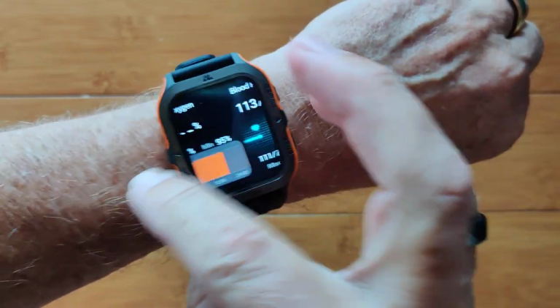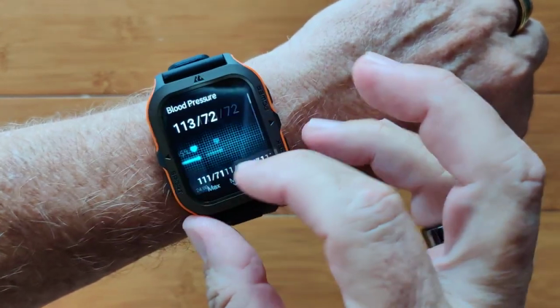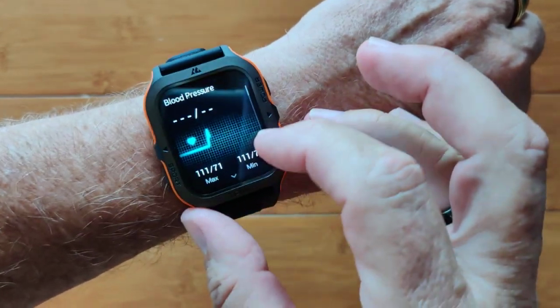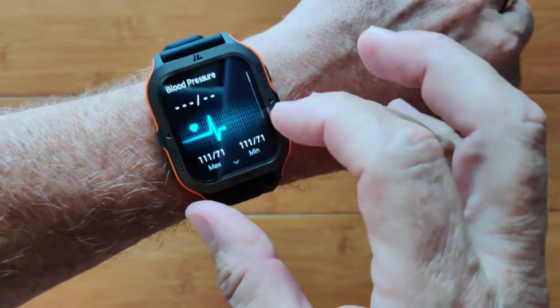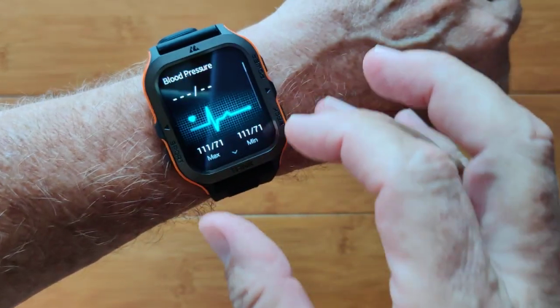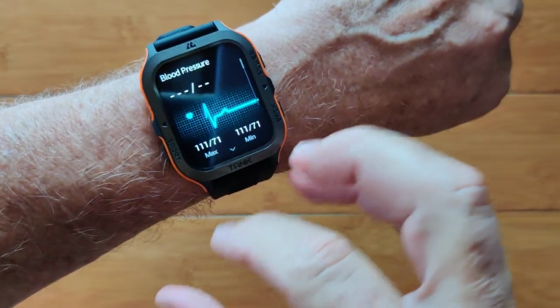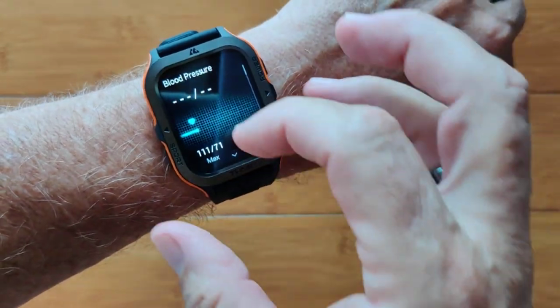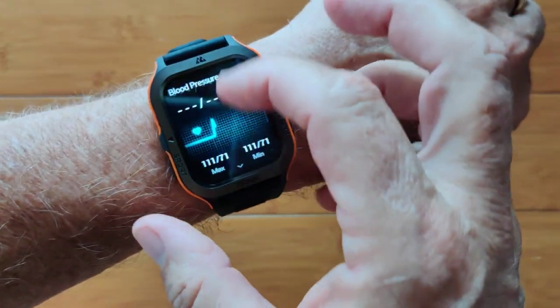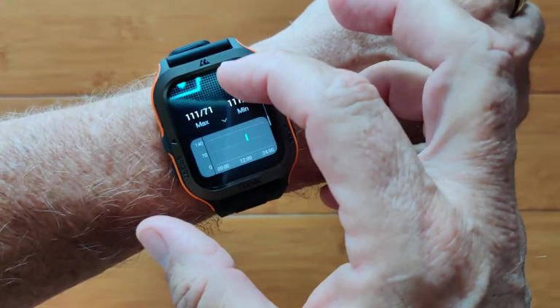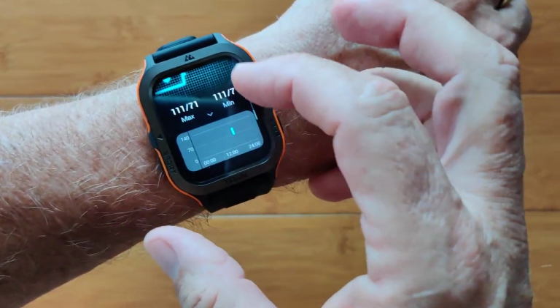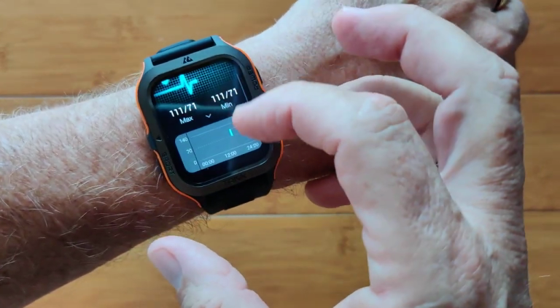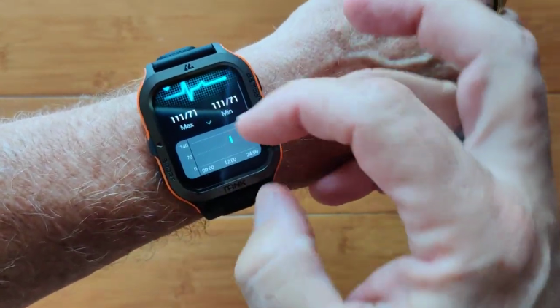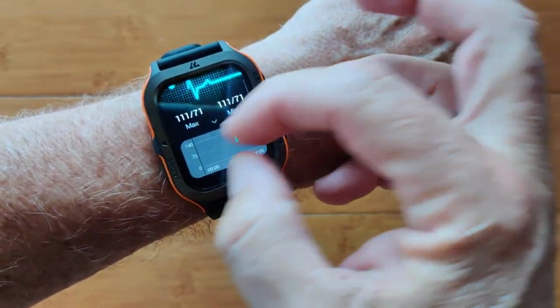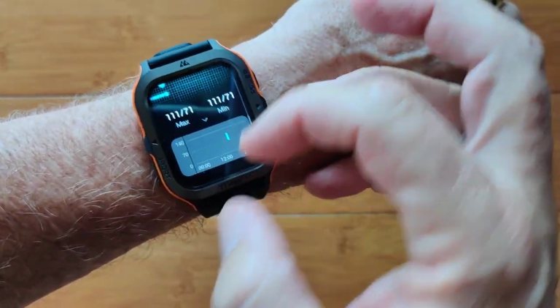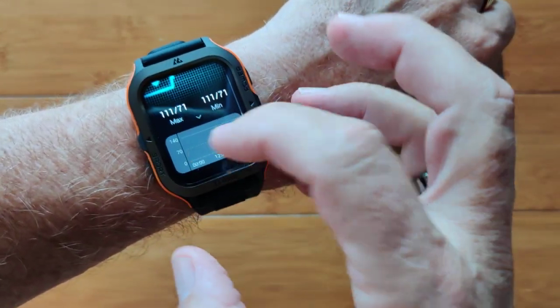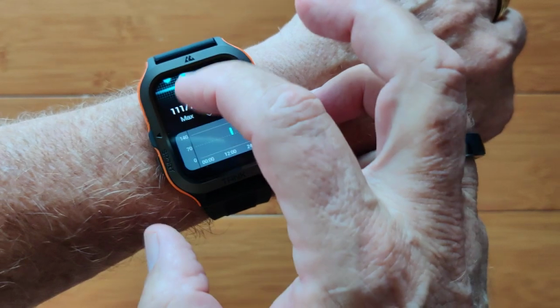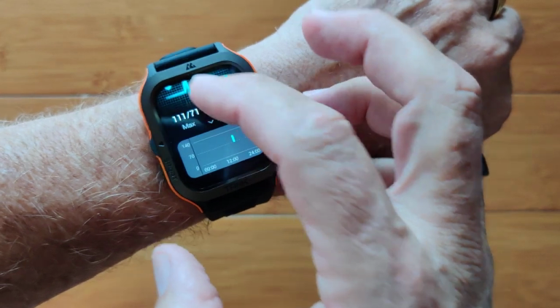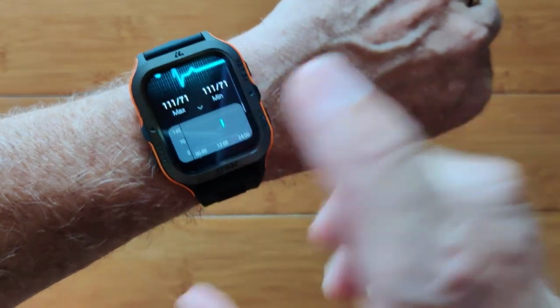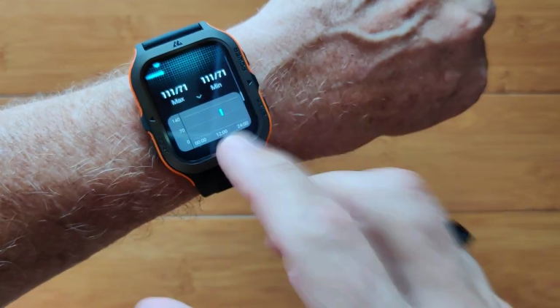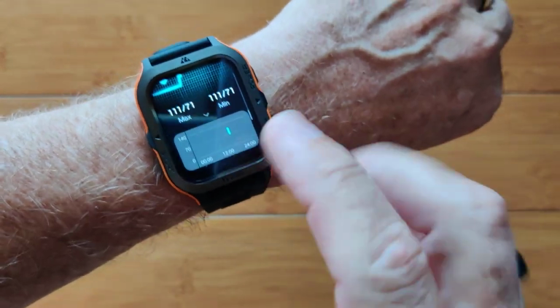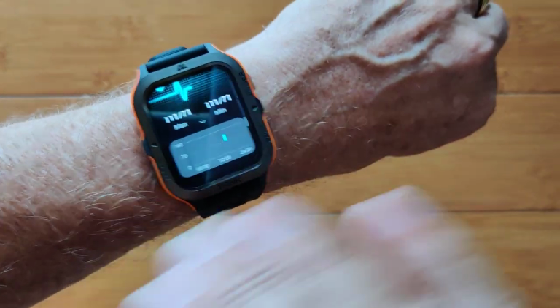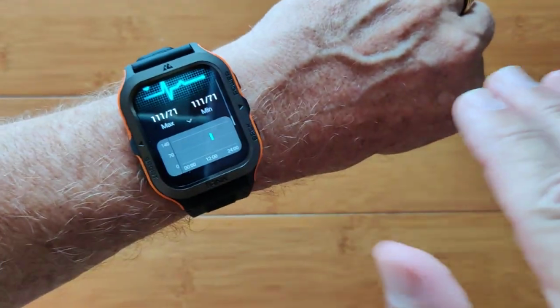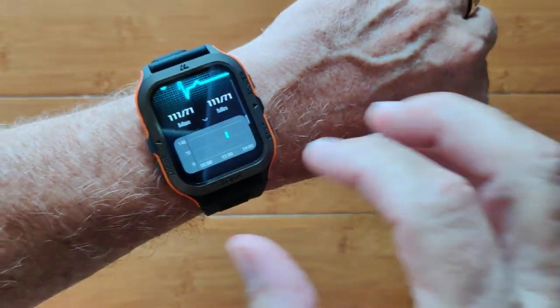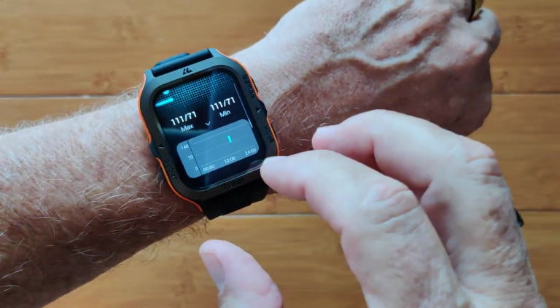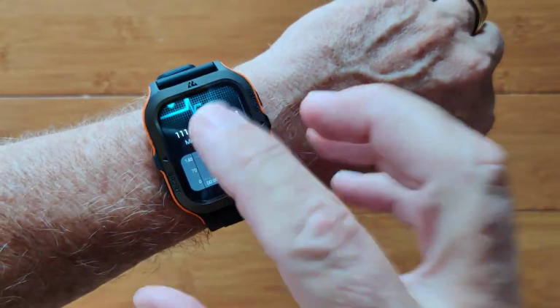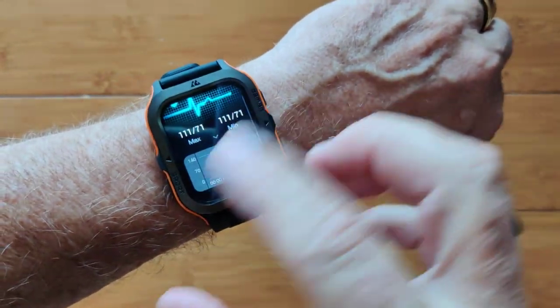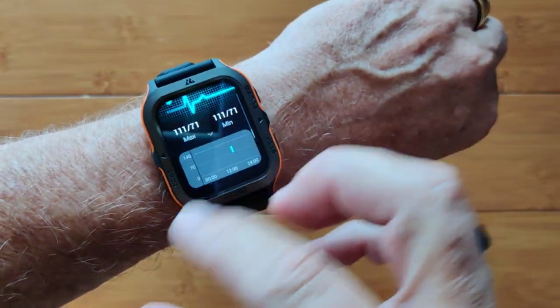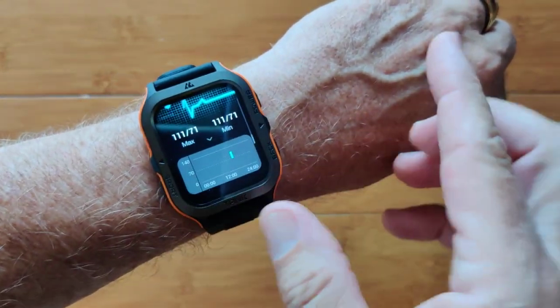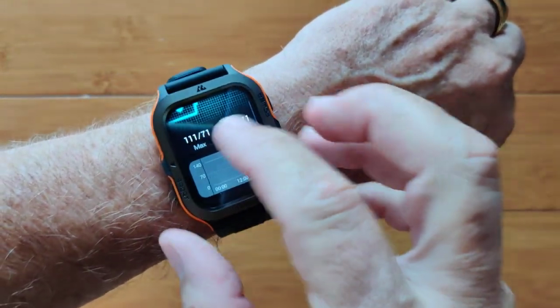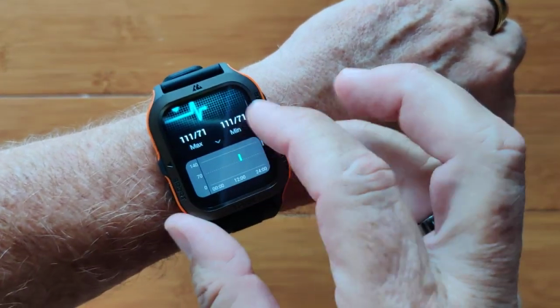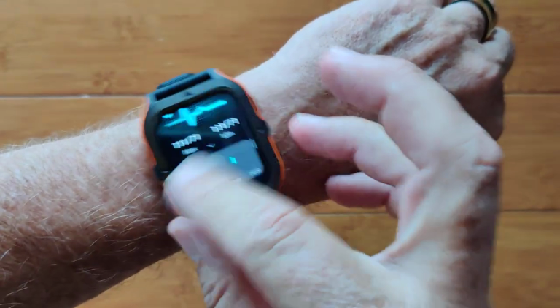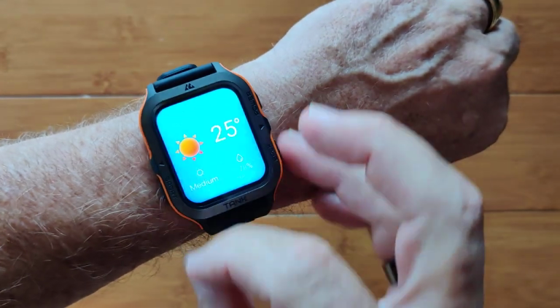You've also got blood pressure readings on this one. It'll show you on a chart individually — not continuous — but you can take these readings anytime you want to.